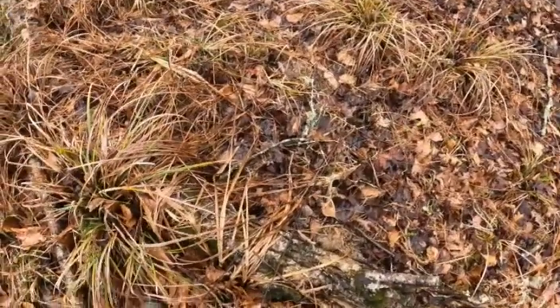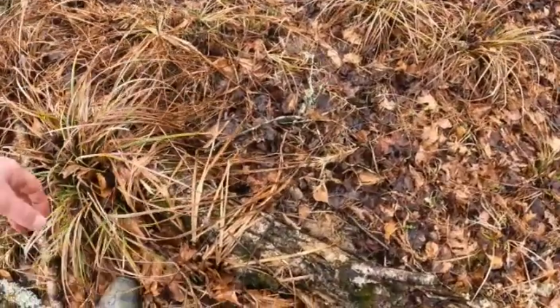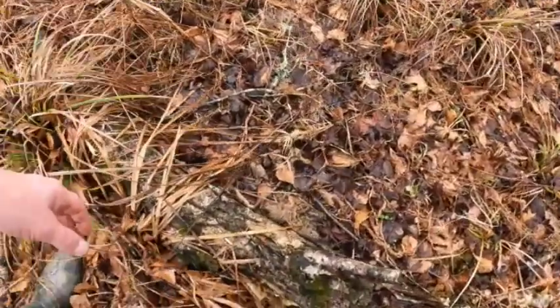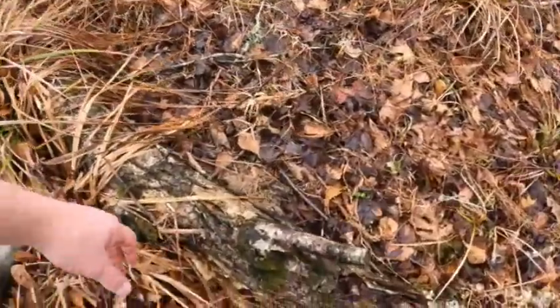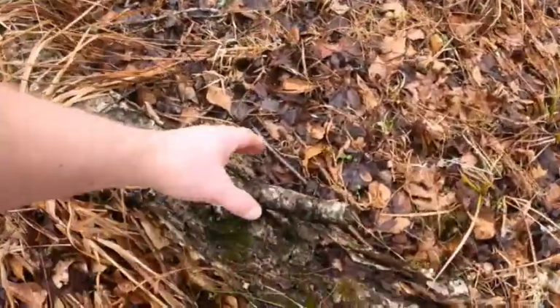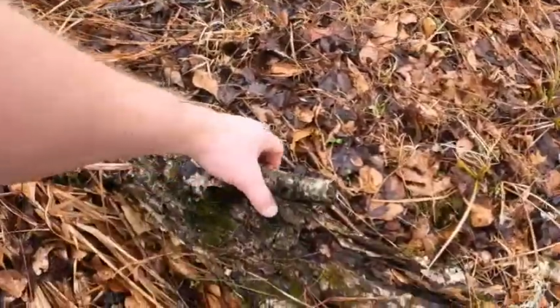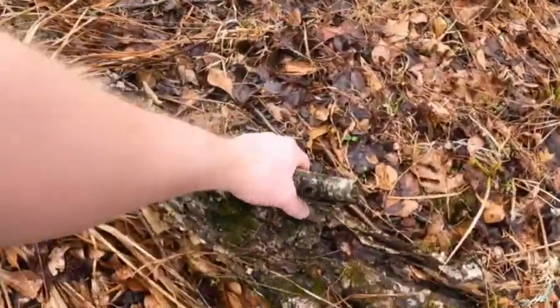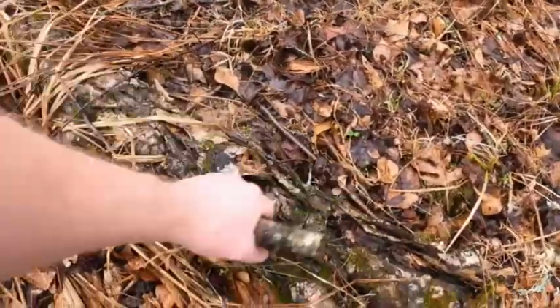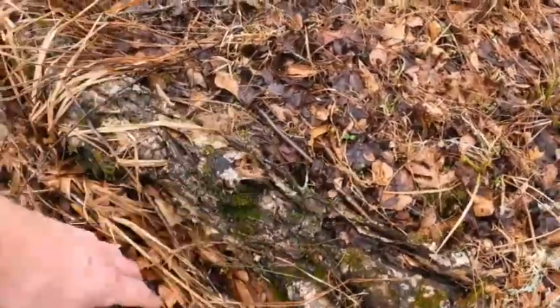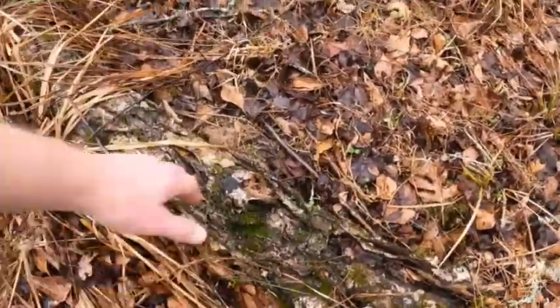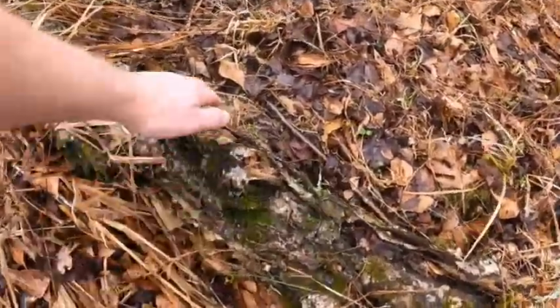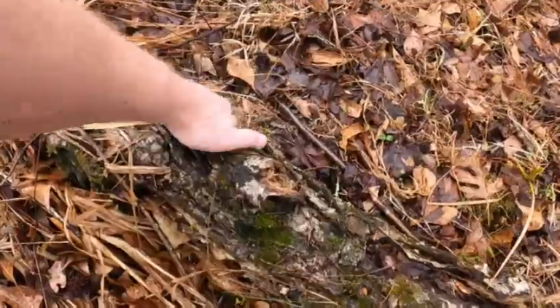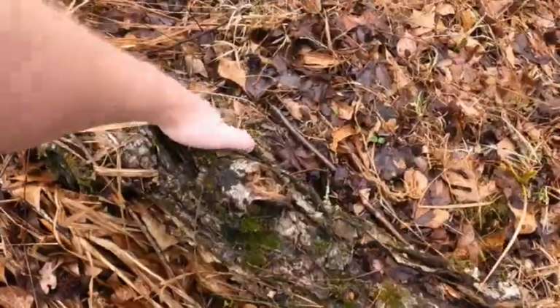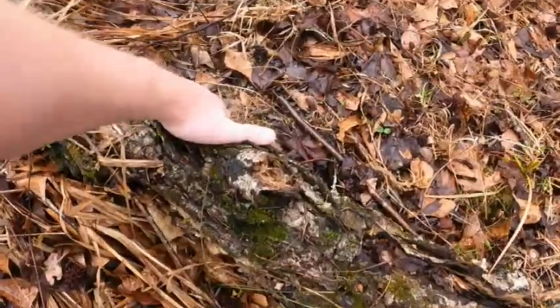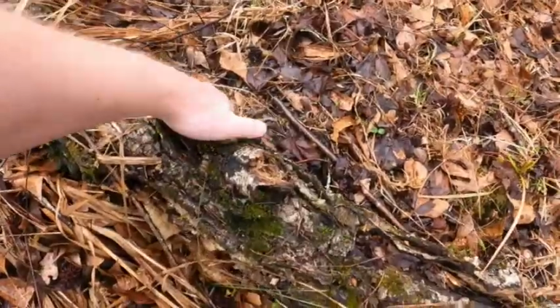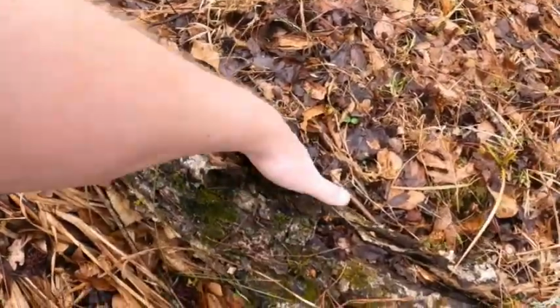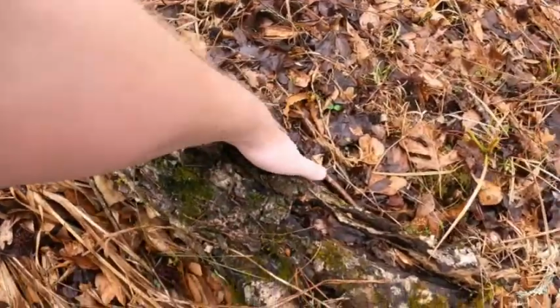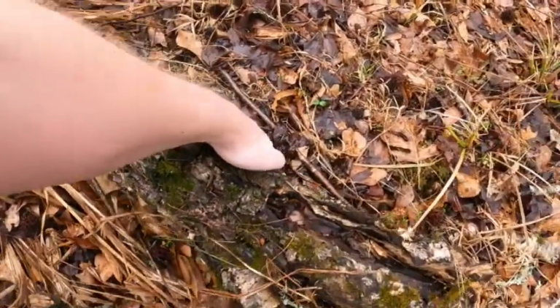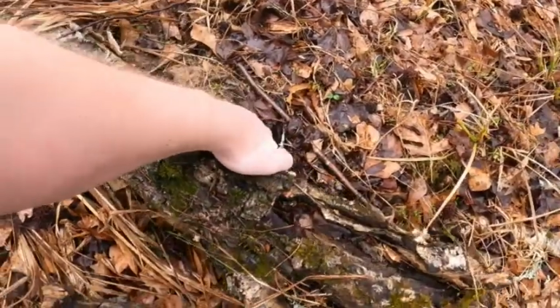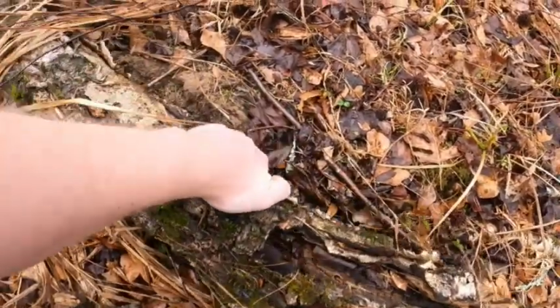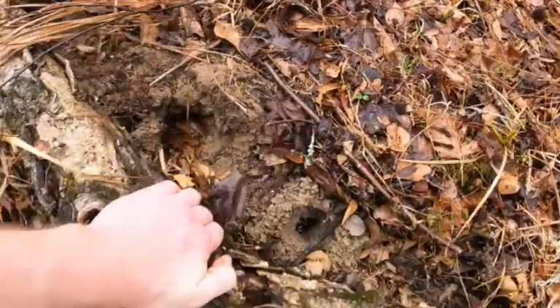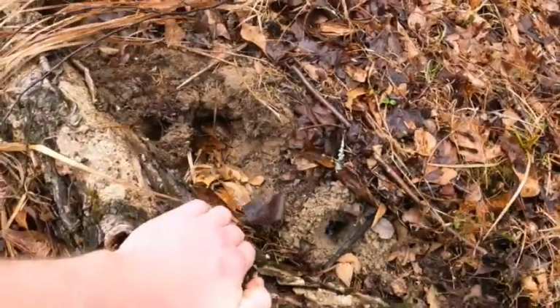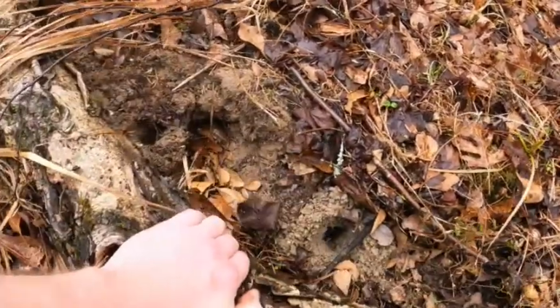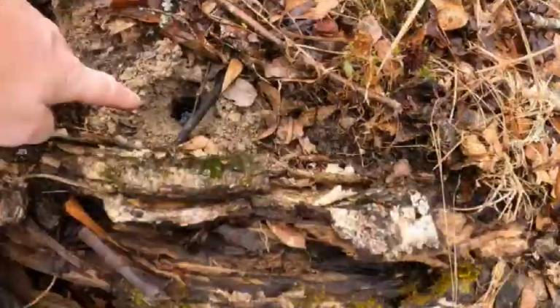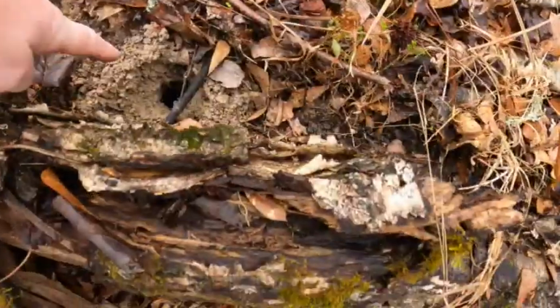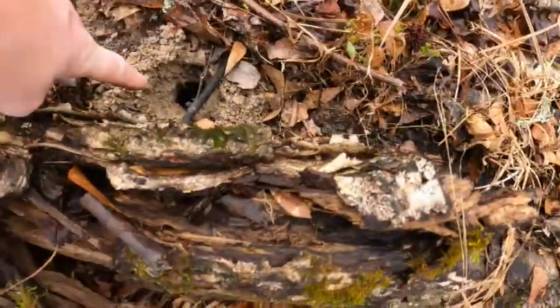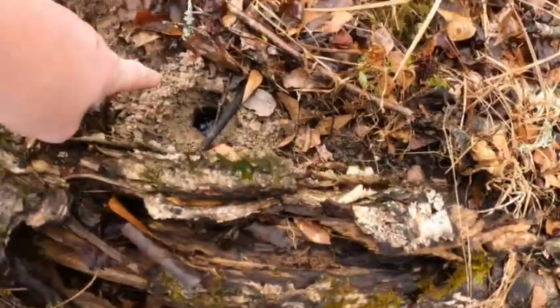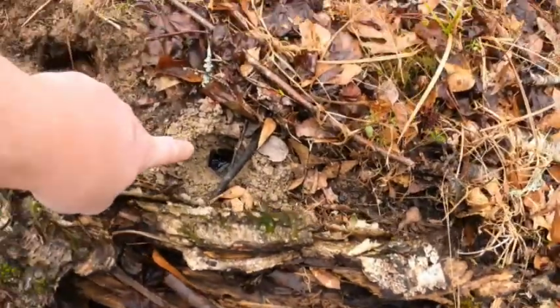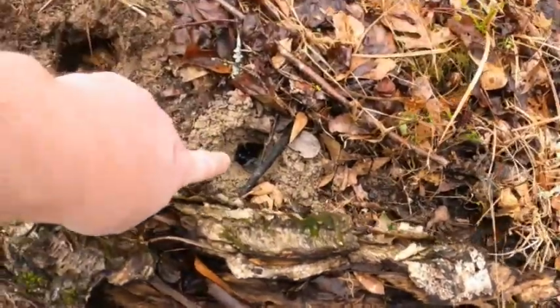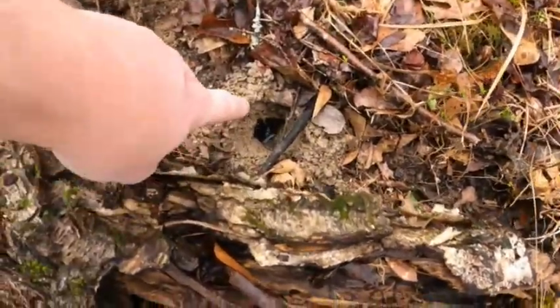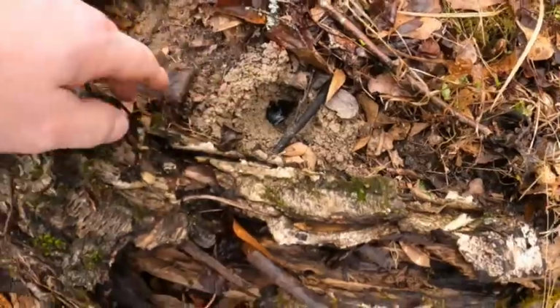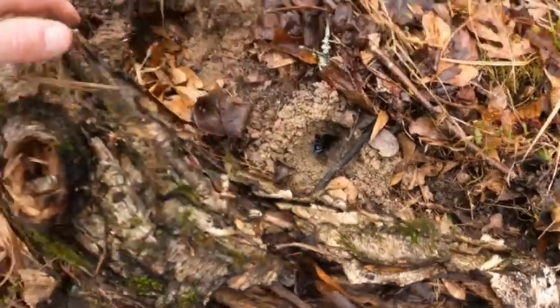I used to go noodling in Oklahoma and I learned sometimes when I stick my hands in things thinking one thing is there, I'll find something else. Not always good — it's almost like a crayfish hole or something.